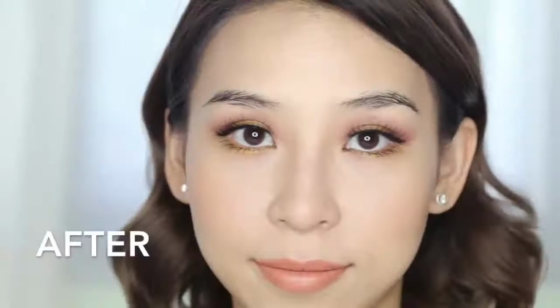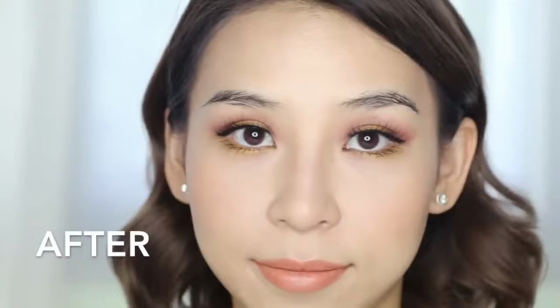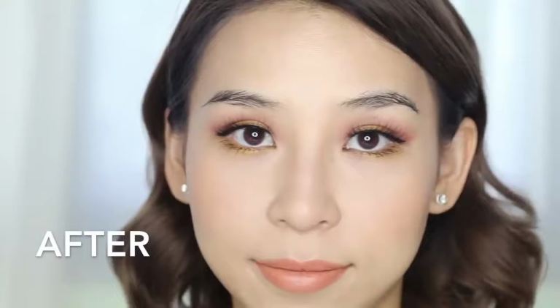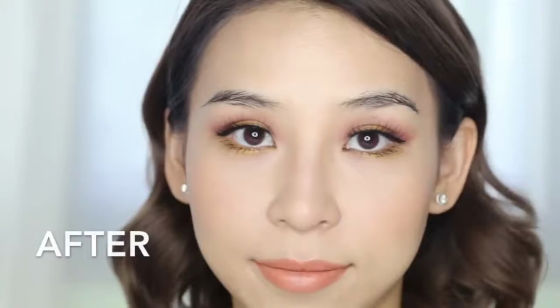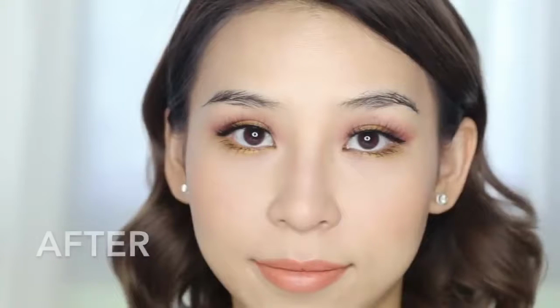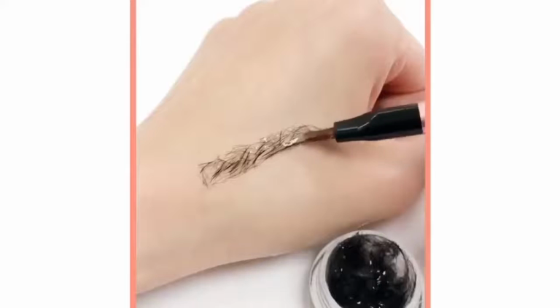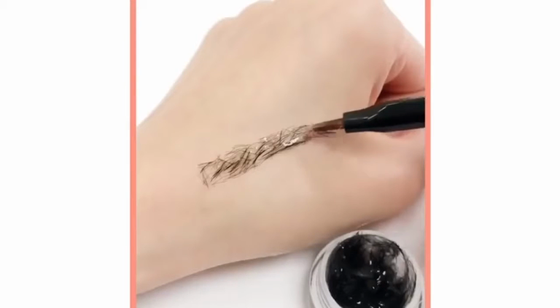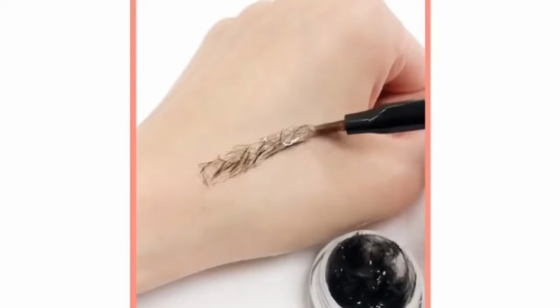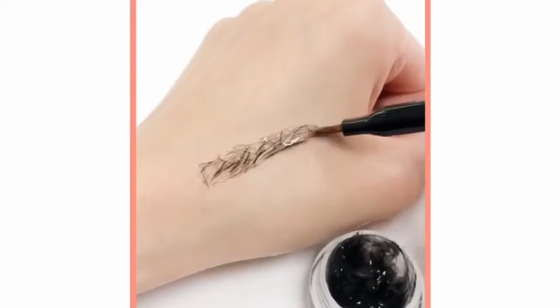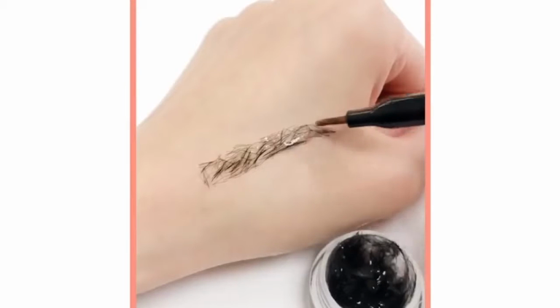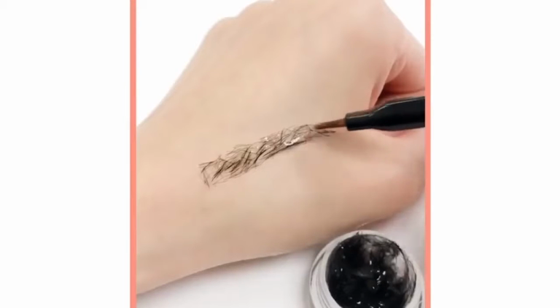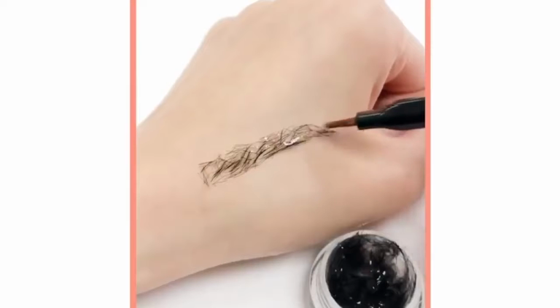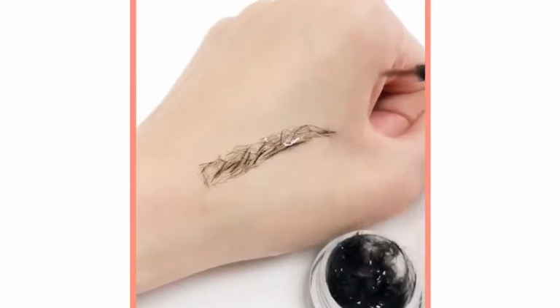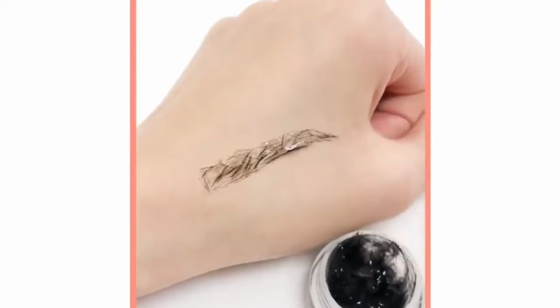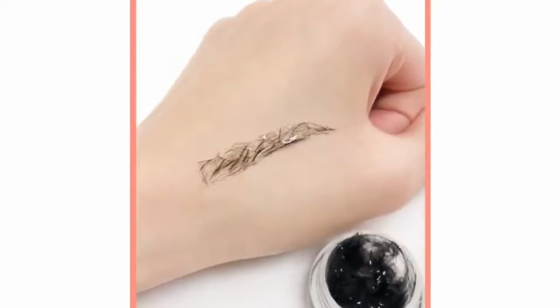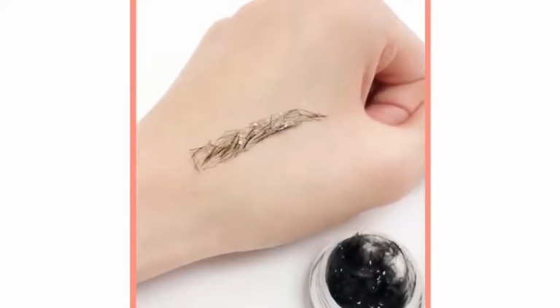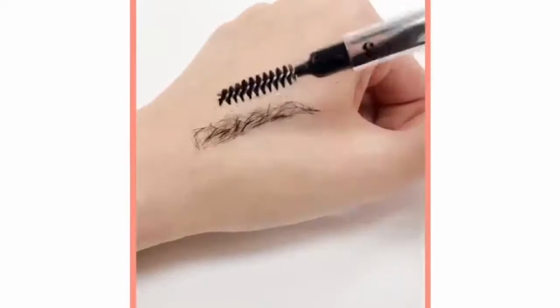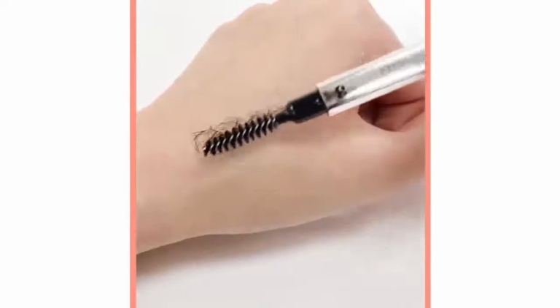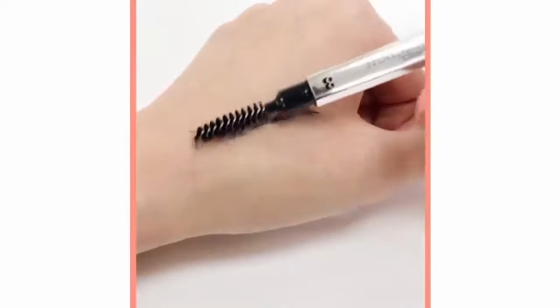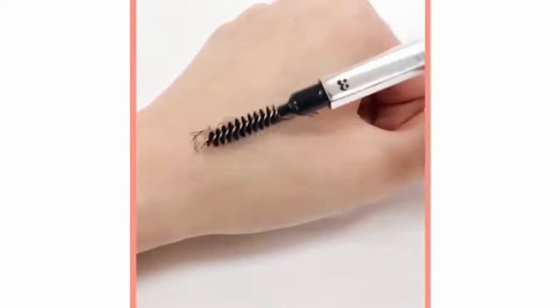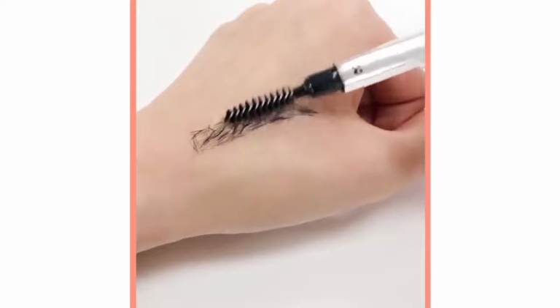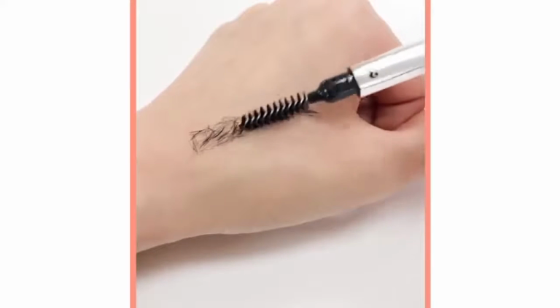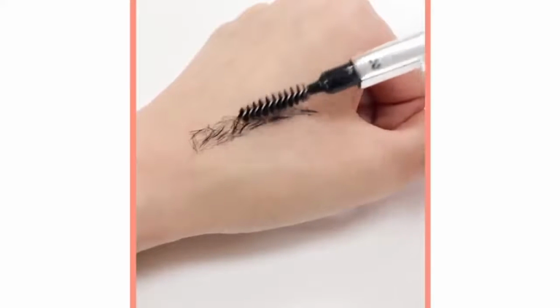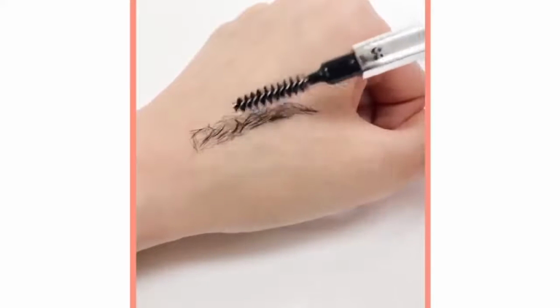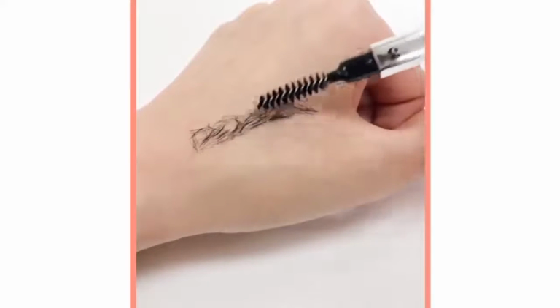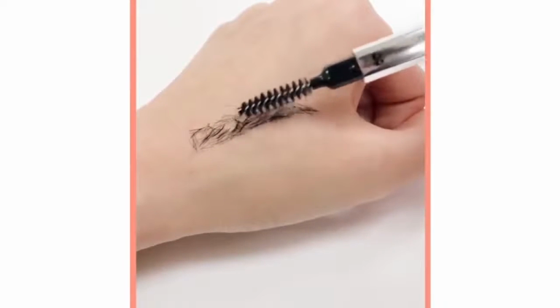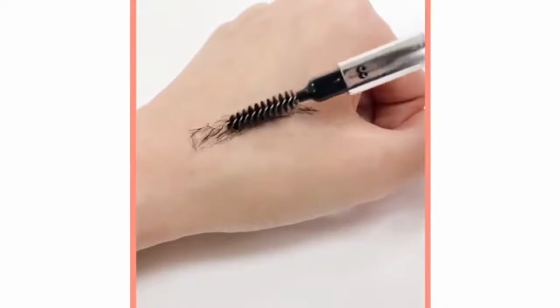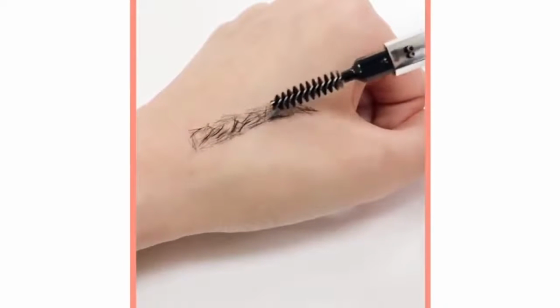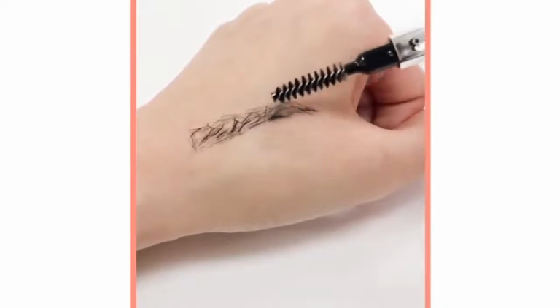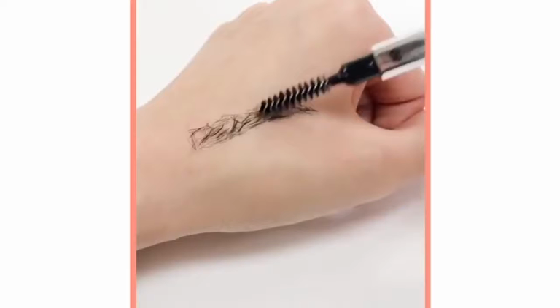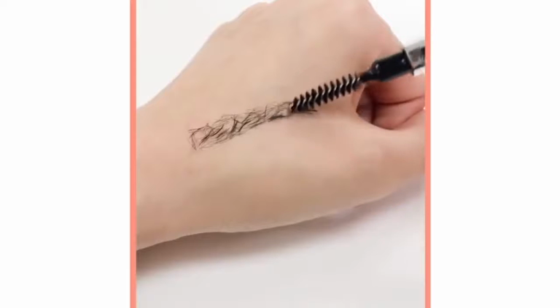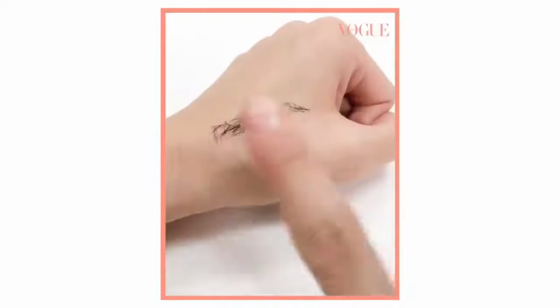it won't smudge and the small, hair-like fibers look like real brow hair. It also works perfectly if you have small areas that need just a little extra fullness.